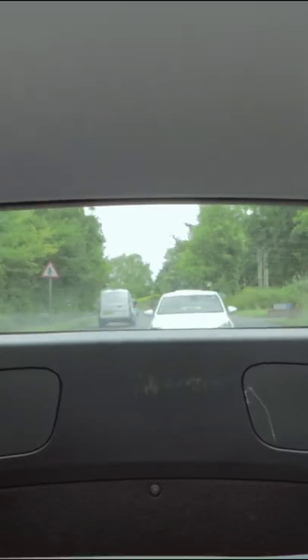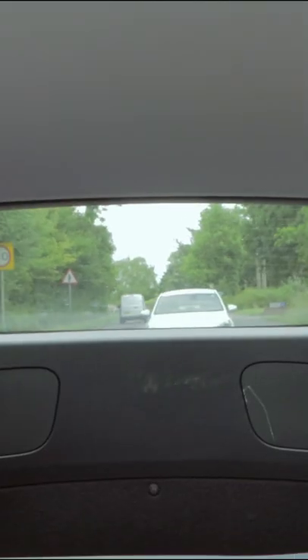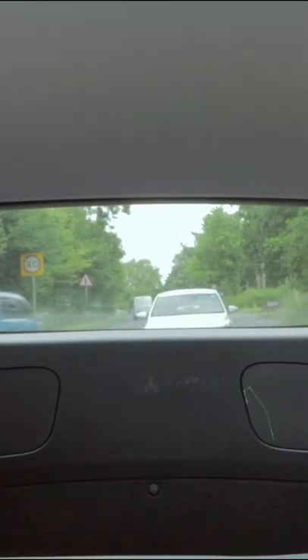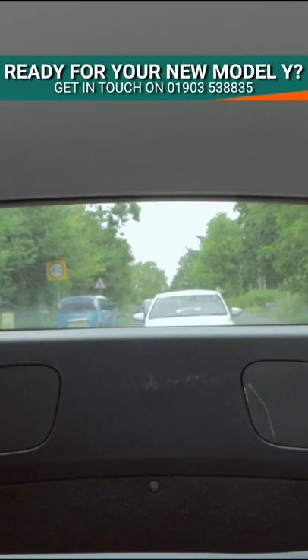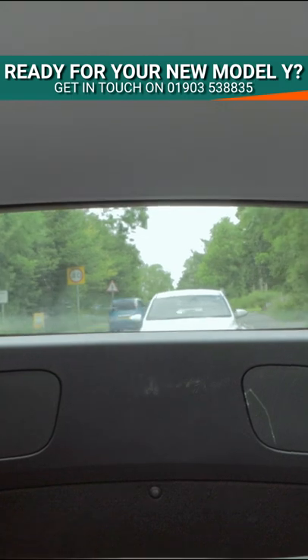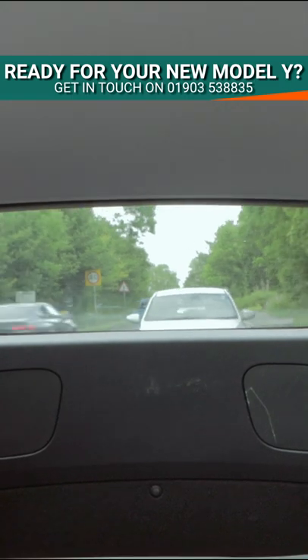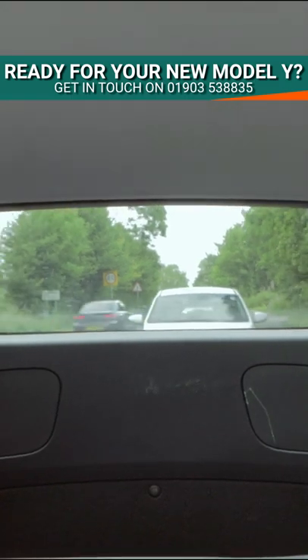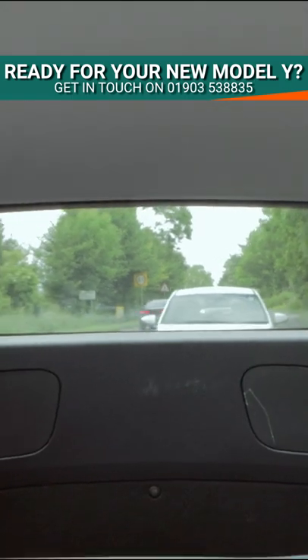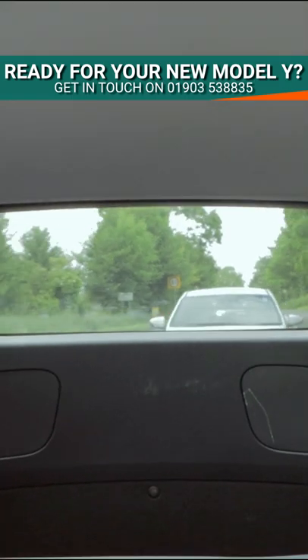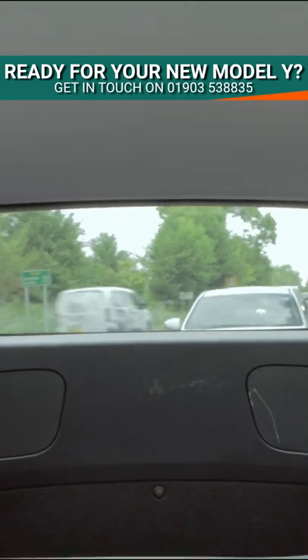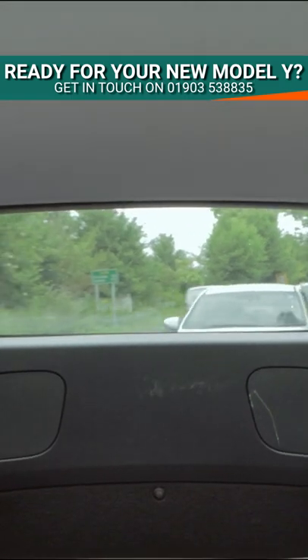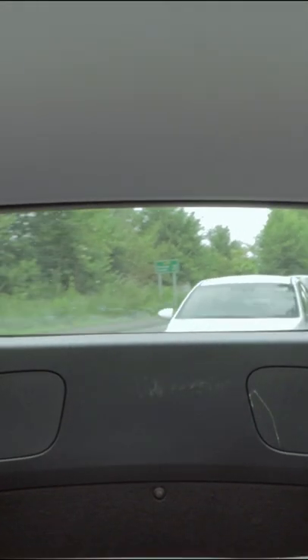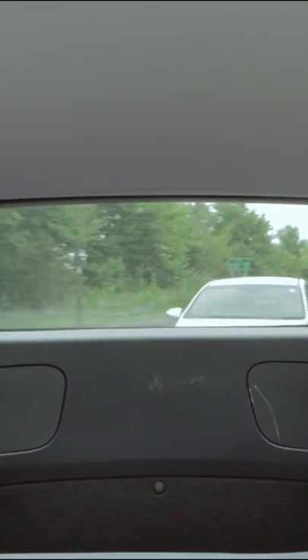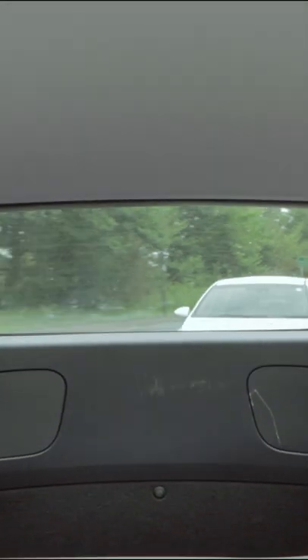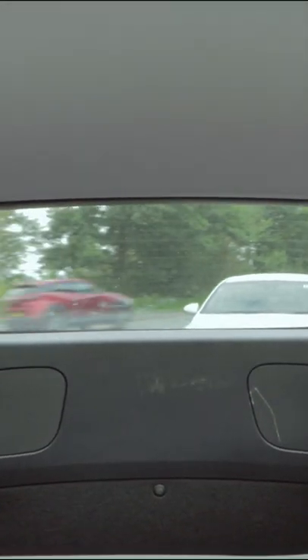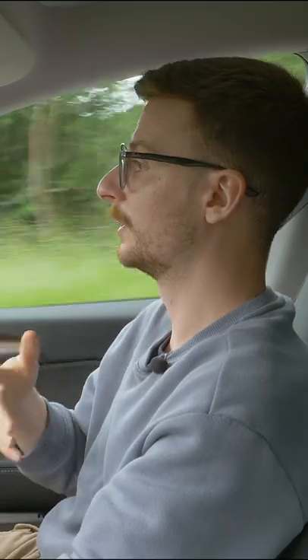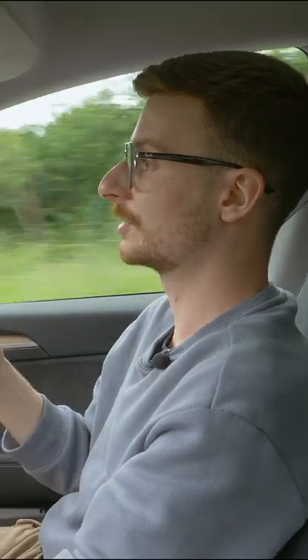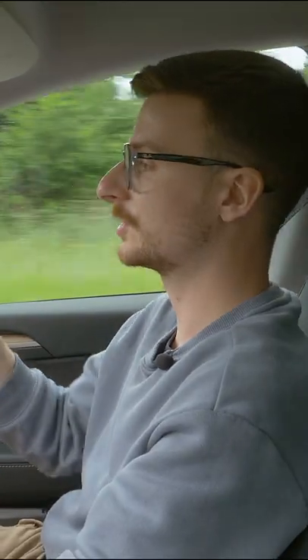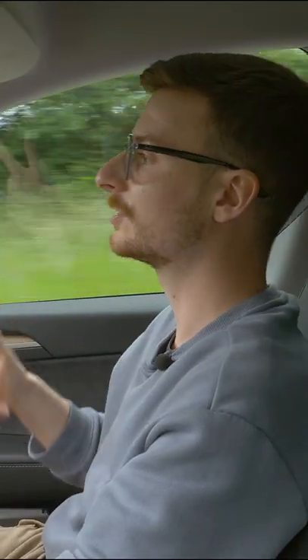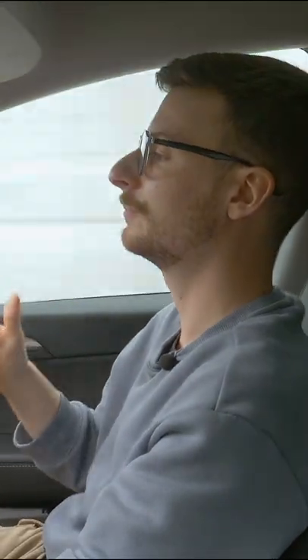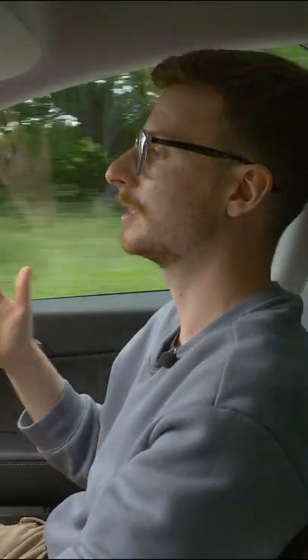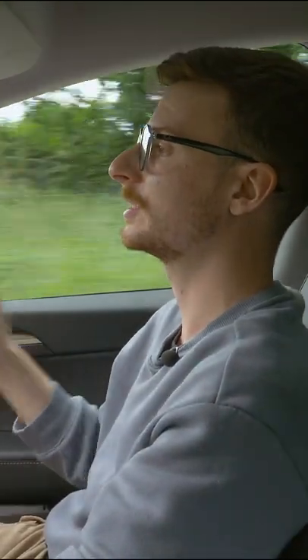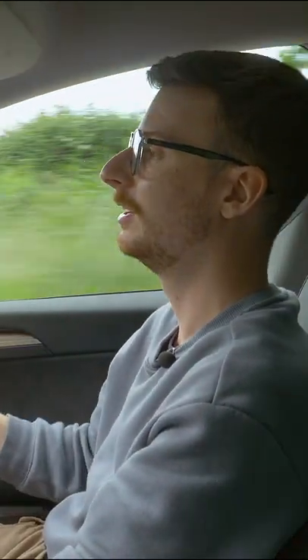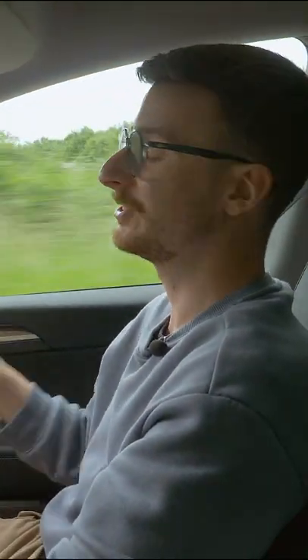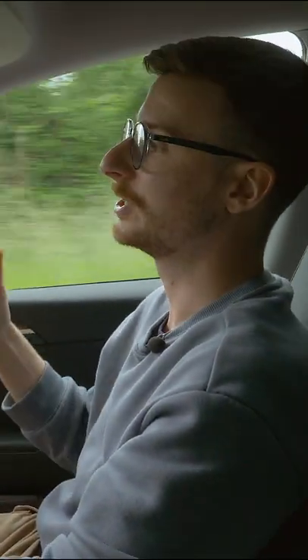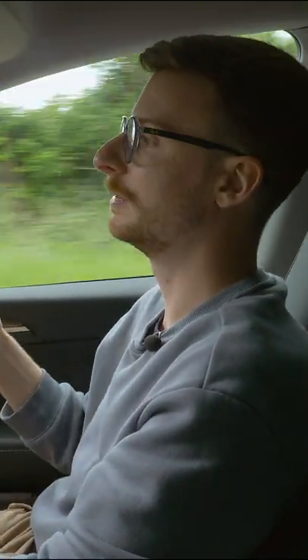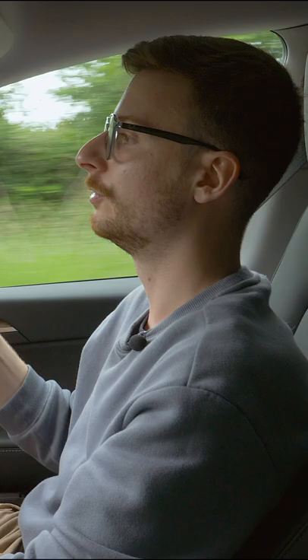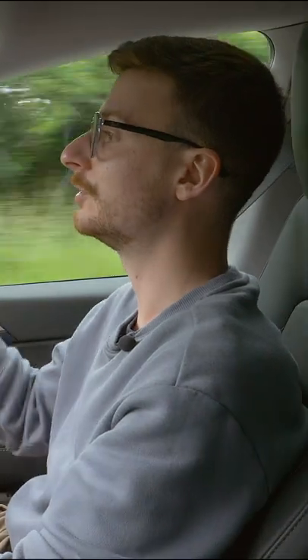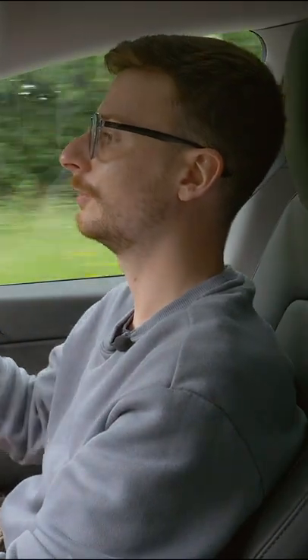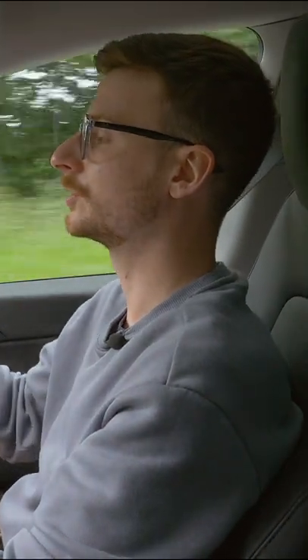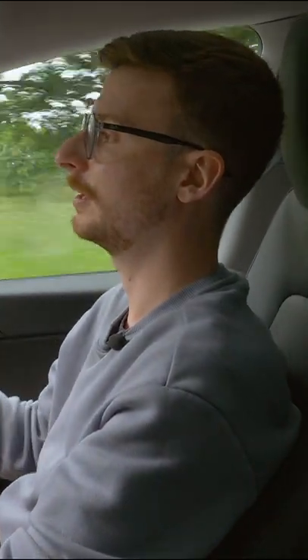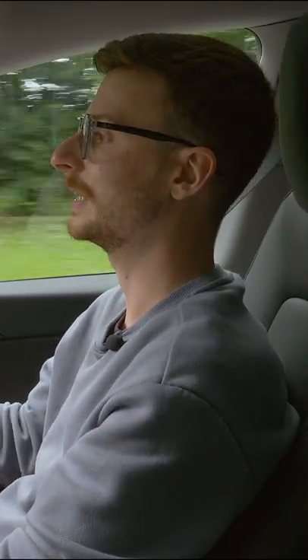The view out the back window is pretty restrictive as well. And because that panel is tinted, you're not going to be able to see out of that at night. Though because there's loads of sensors and cameras dotted around this car, there's no issue with manoeuvring into and out of those tight parking spaces.